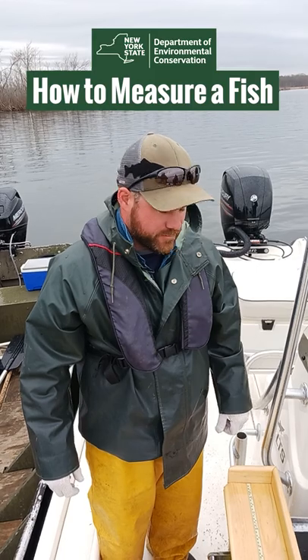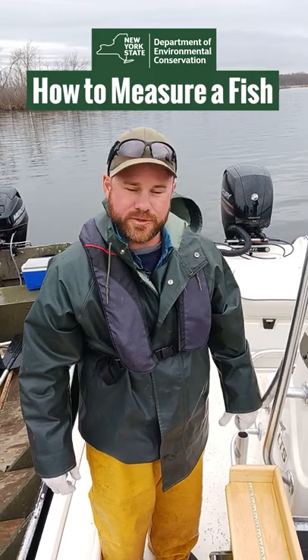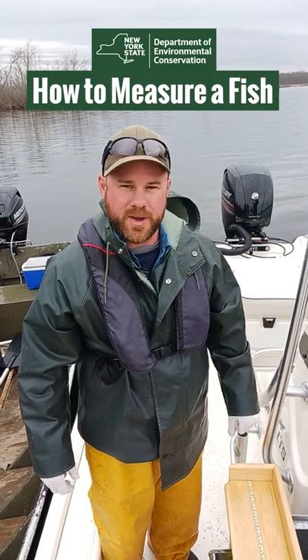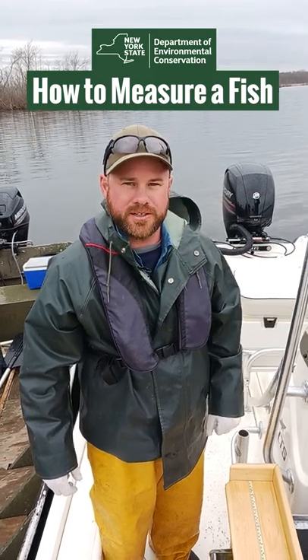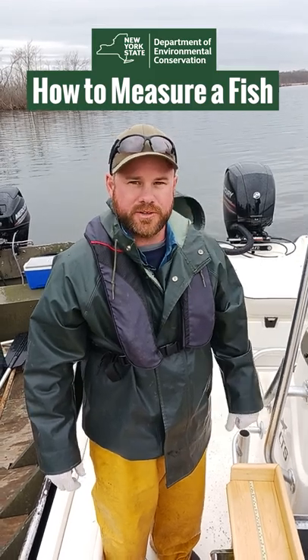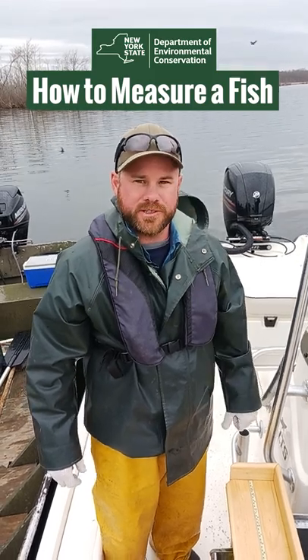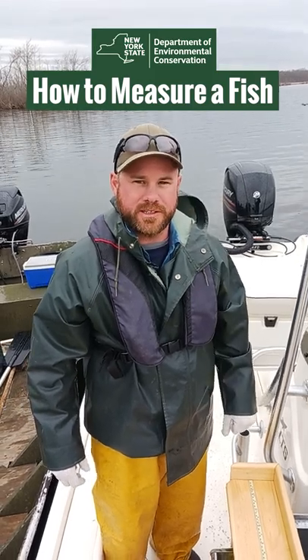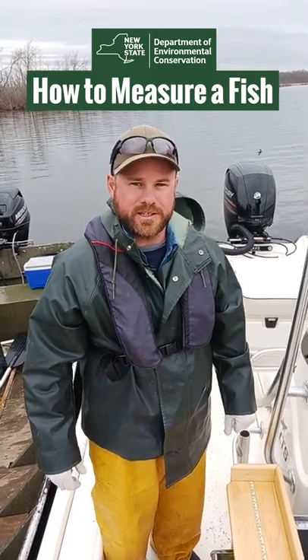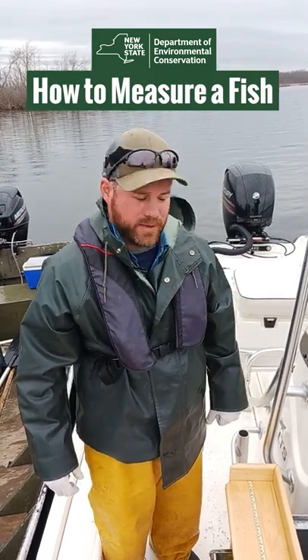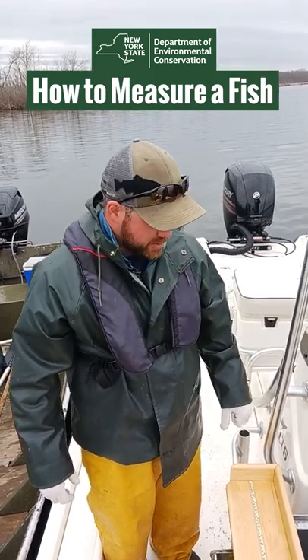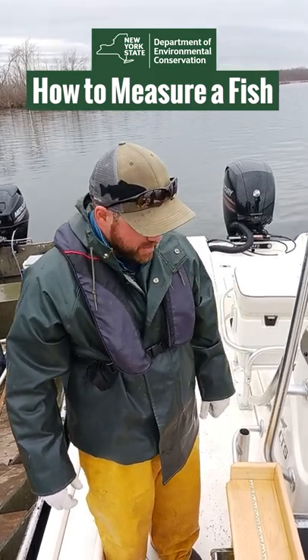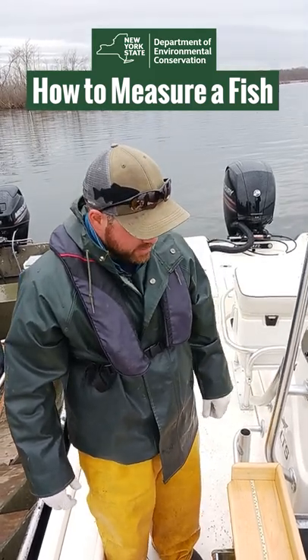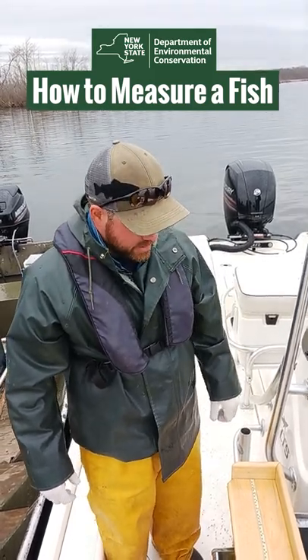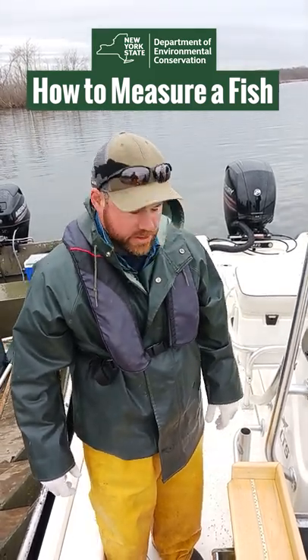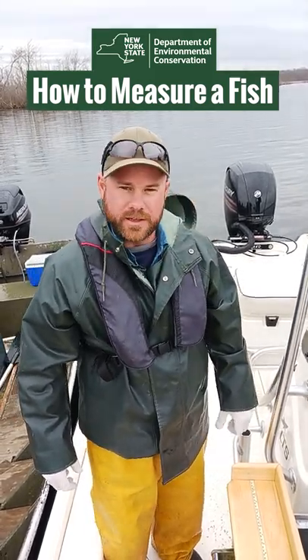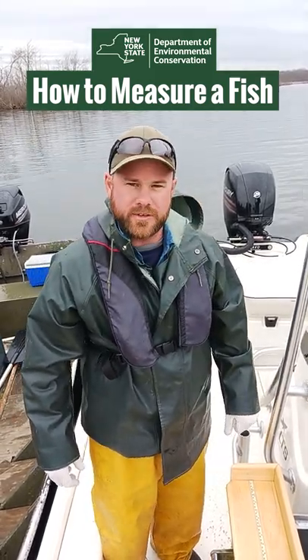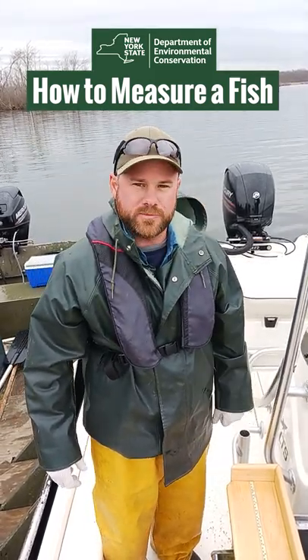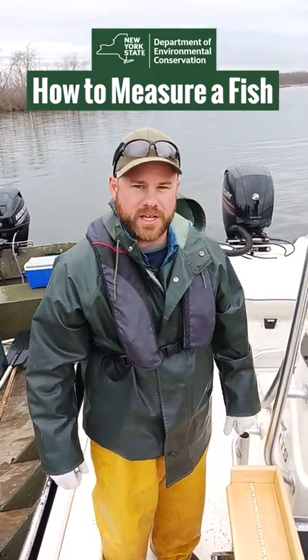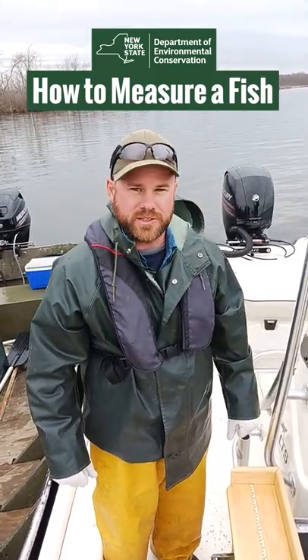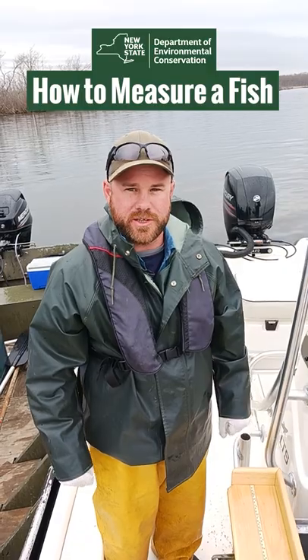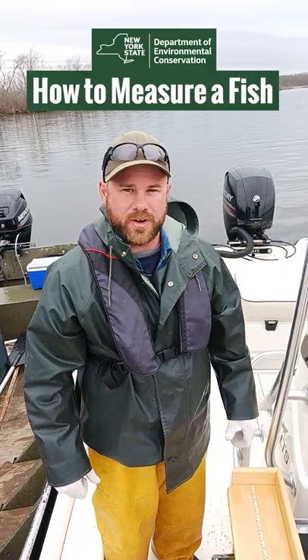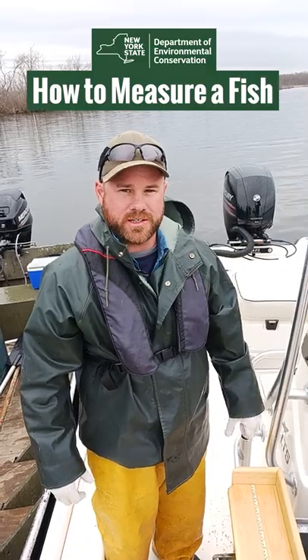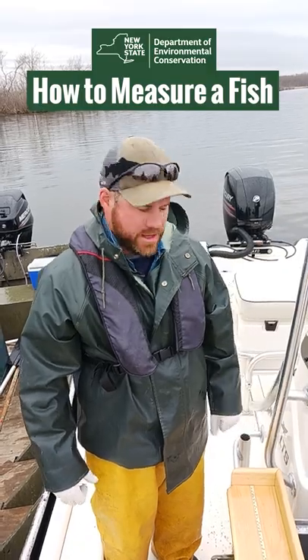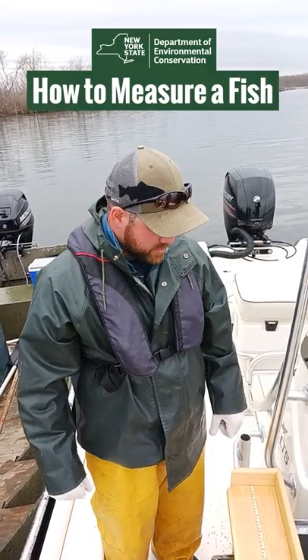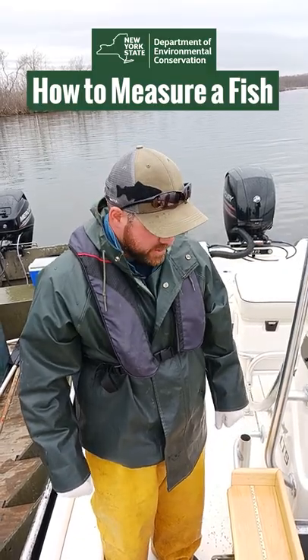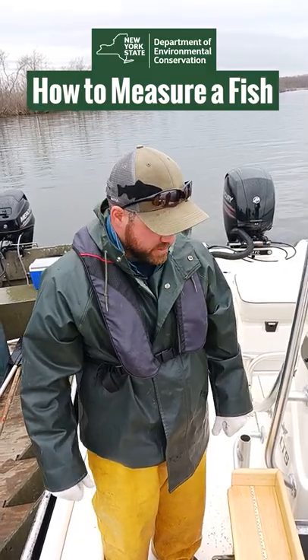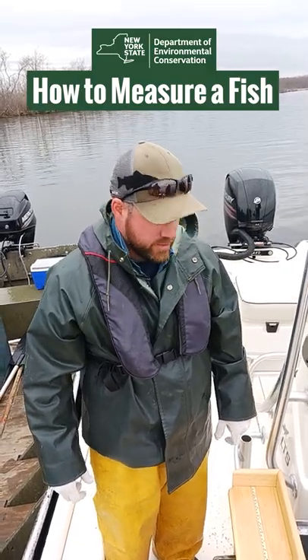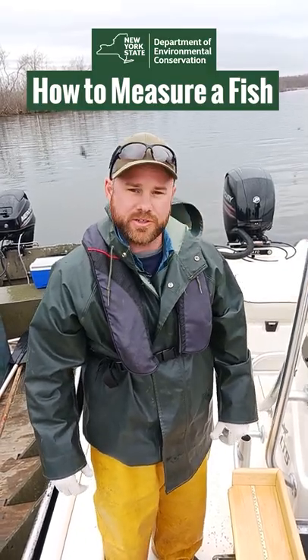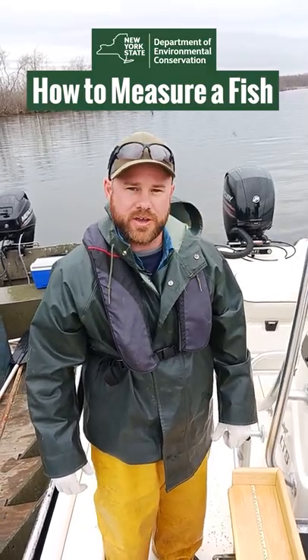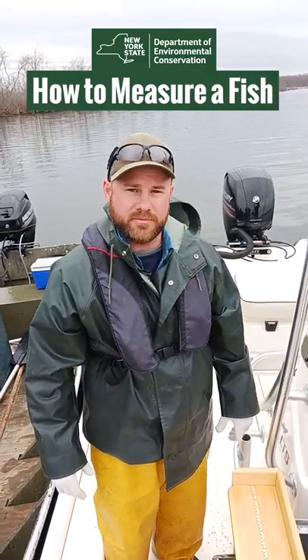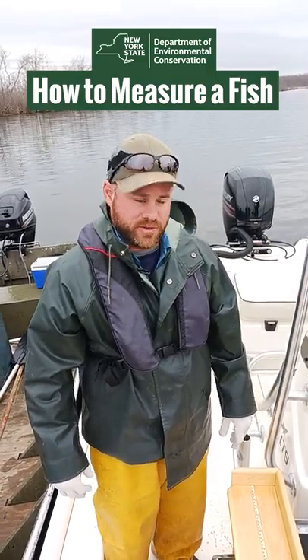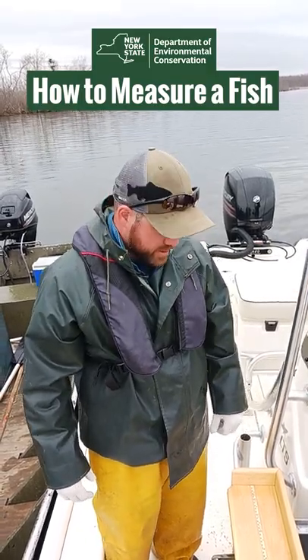I'm a Fisheries Biologist with New York State DEC. My name is Chris Powers, and given some new changes to some of our size limits here in the state, we're going to show you how to measure a fish.